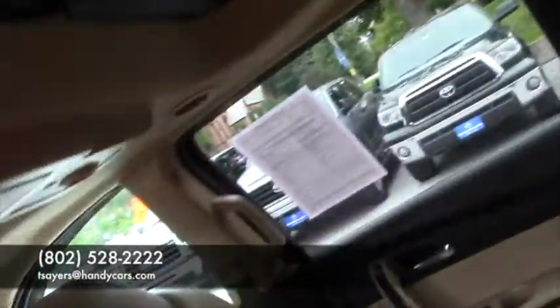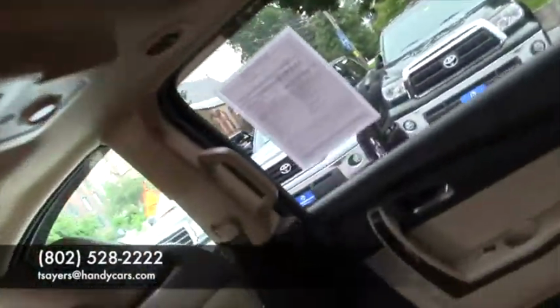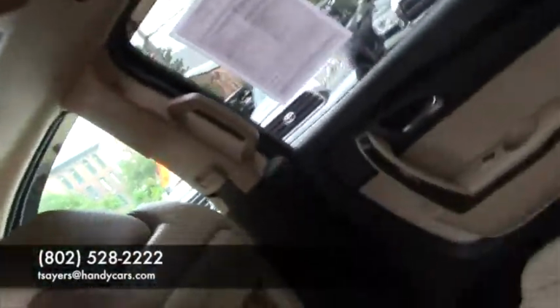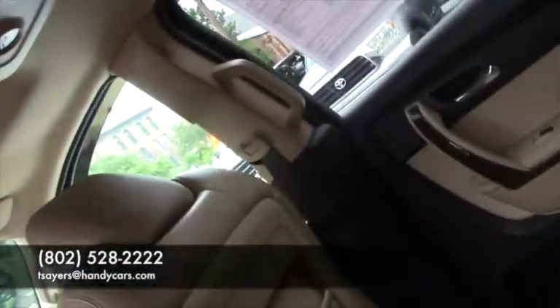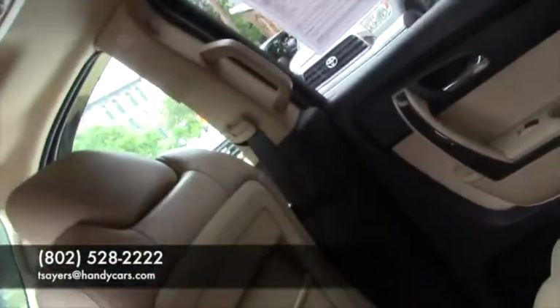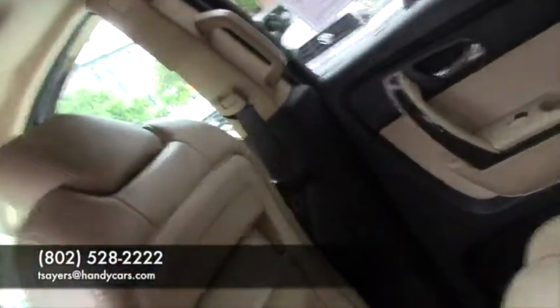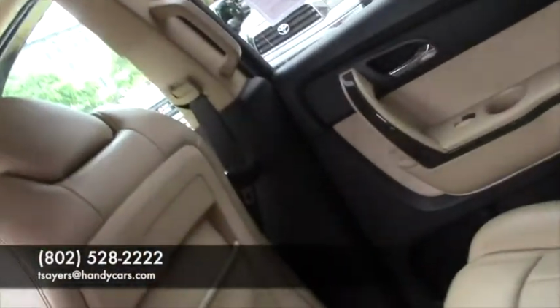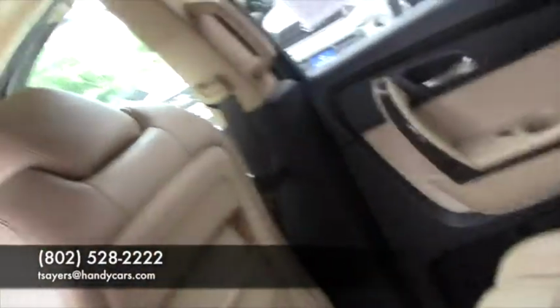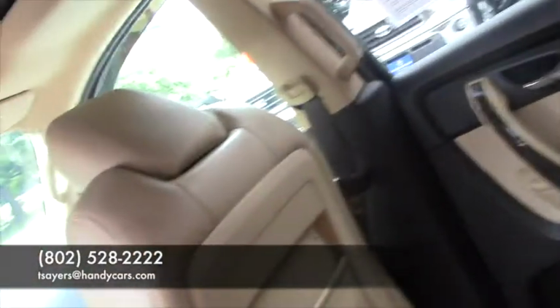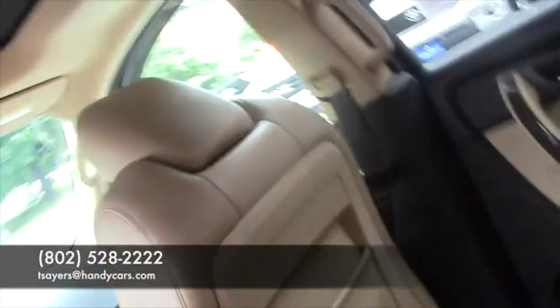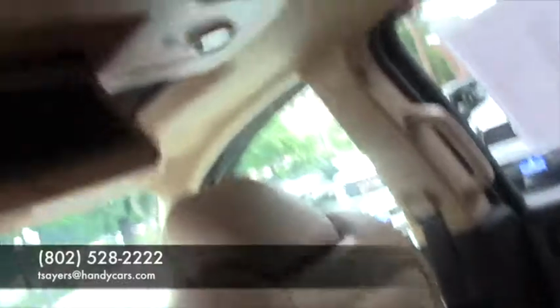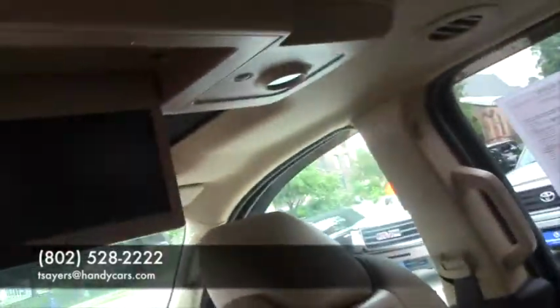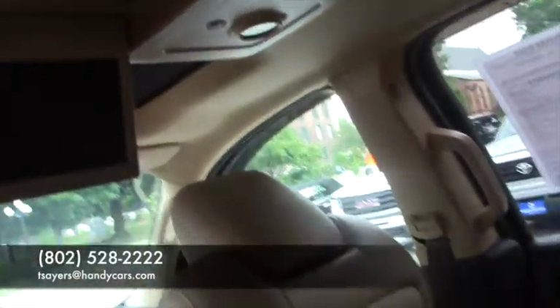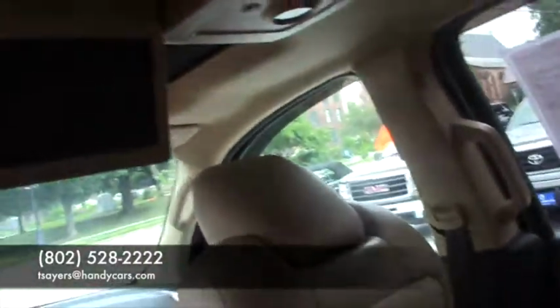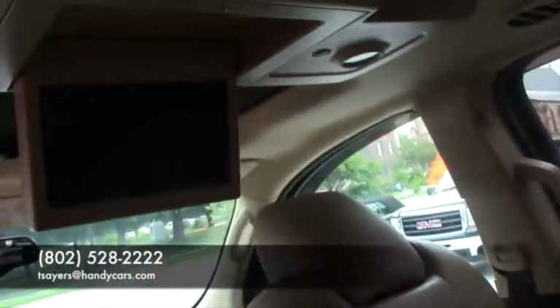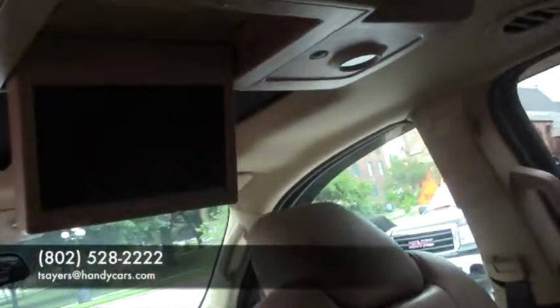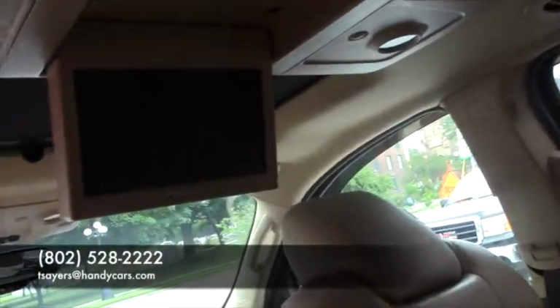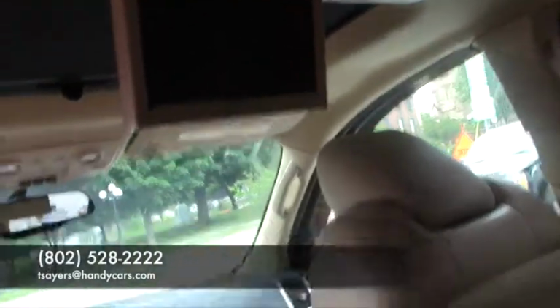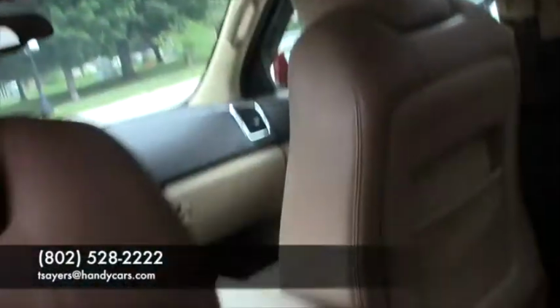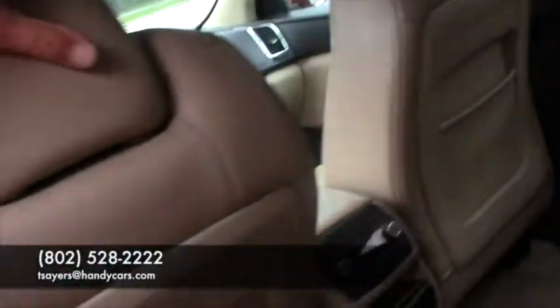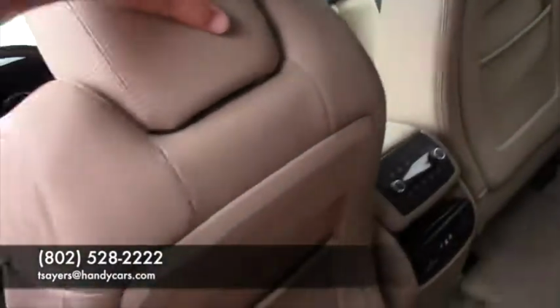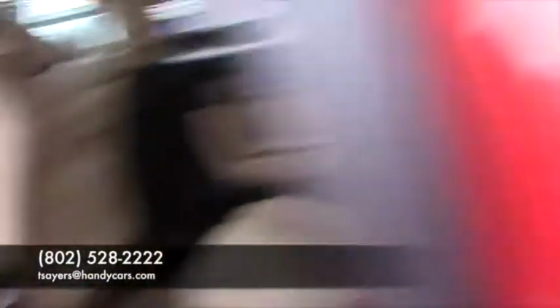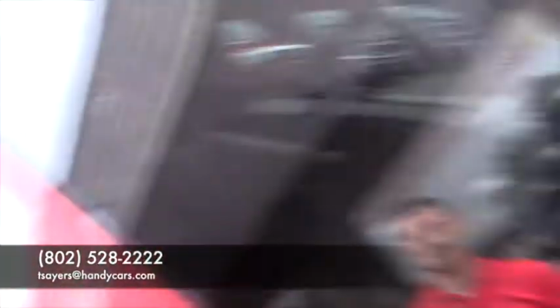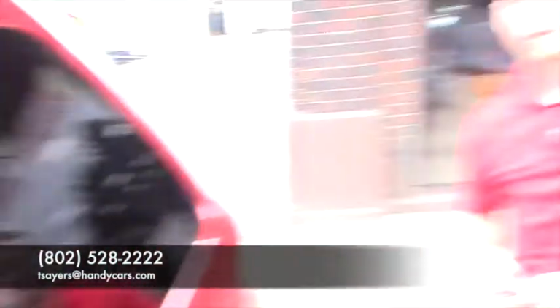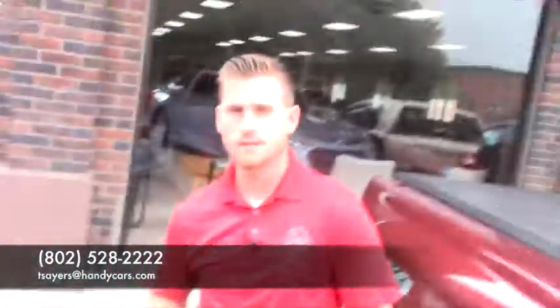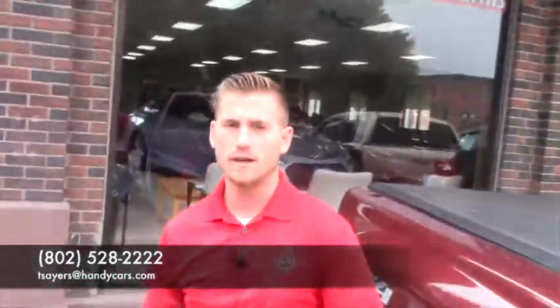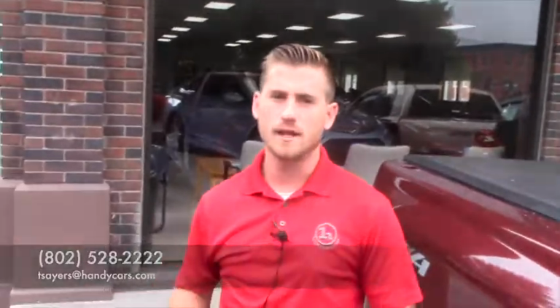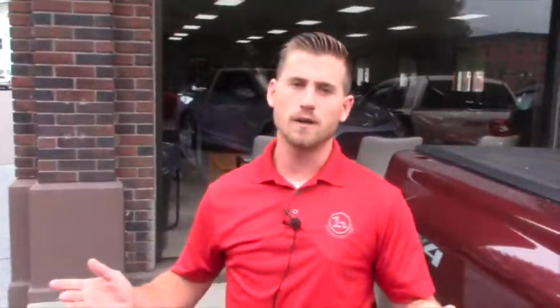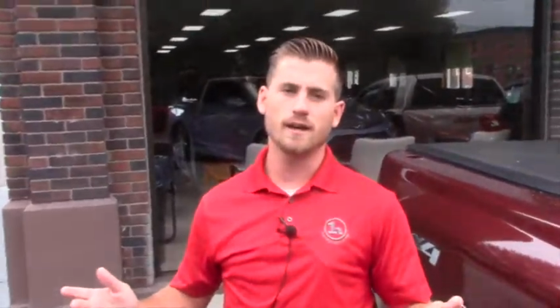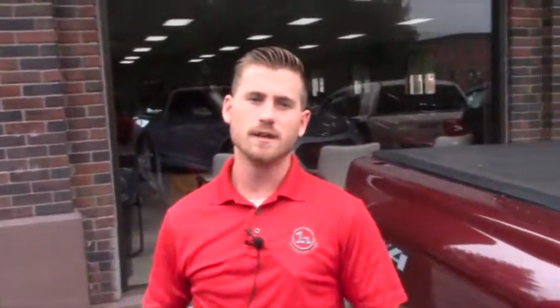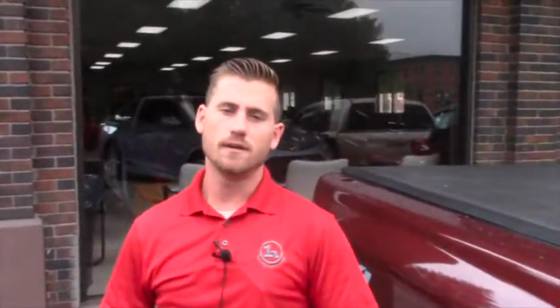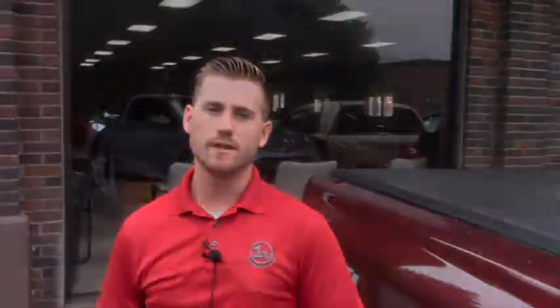Please give me a call when you have a chance at 802-528-2222, or shoot me a quick email at tsares@handycars.com. Thank you again guys and have a great day.